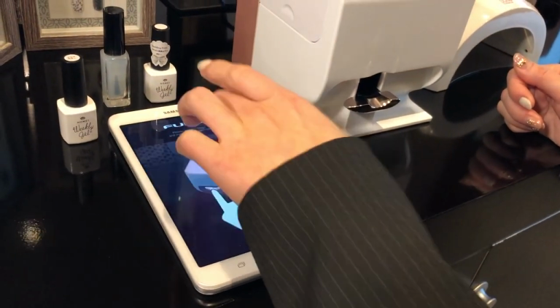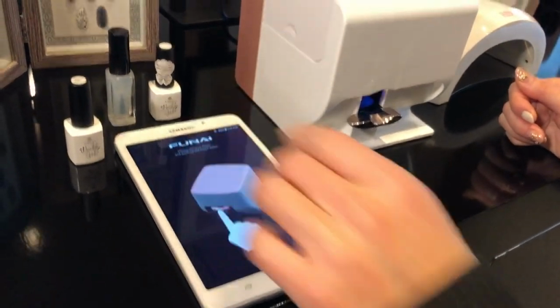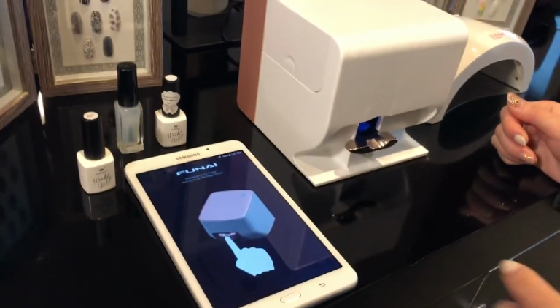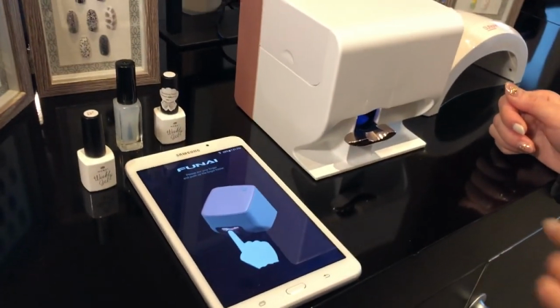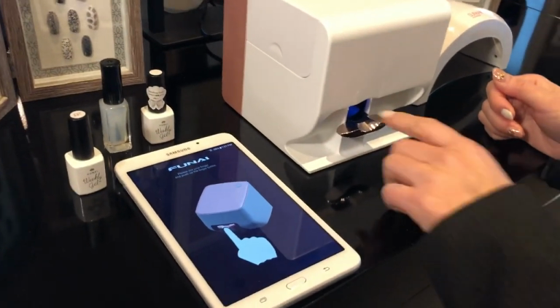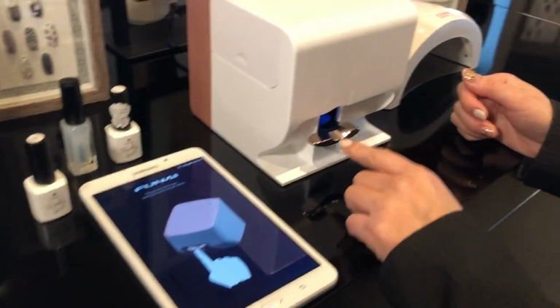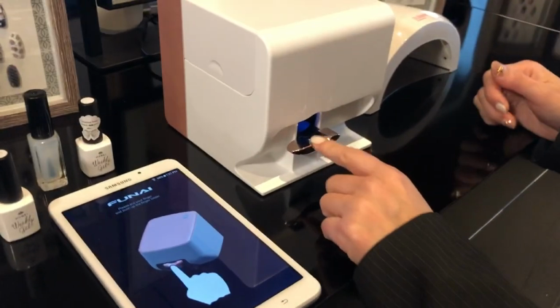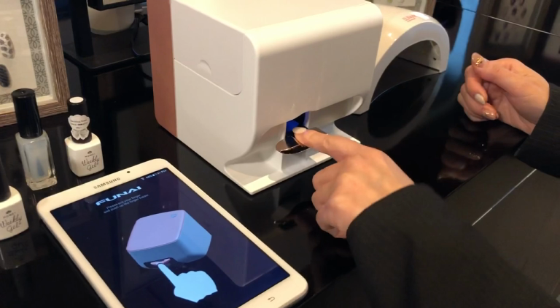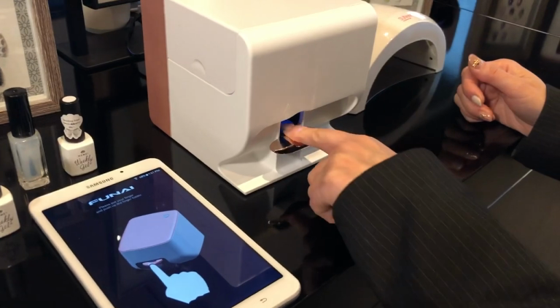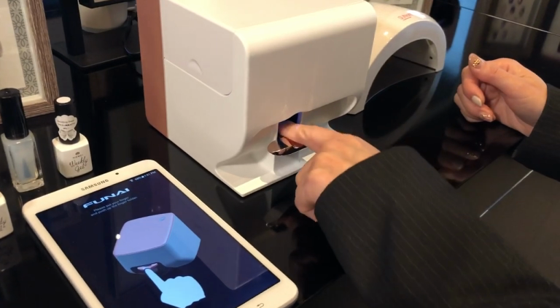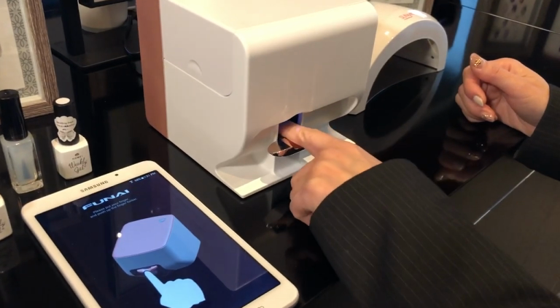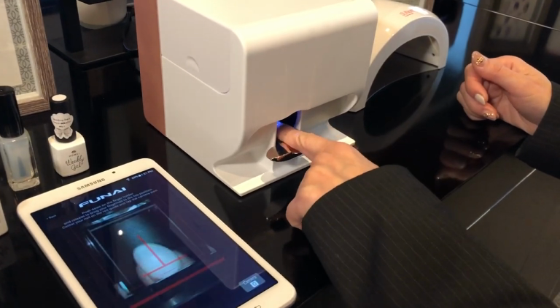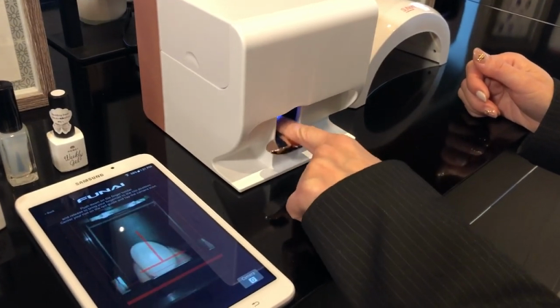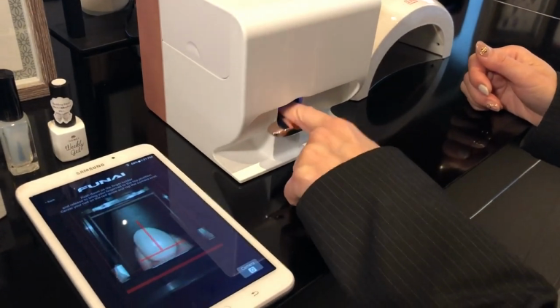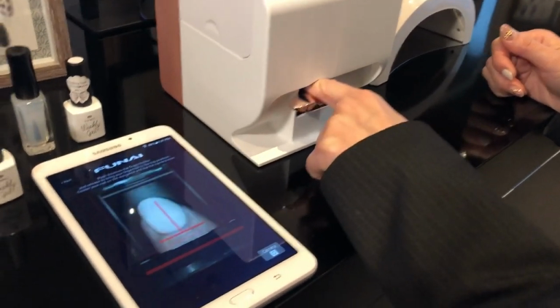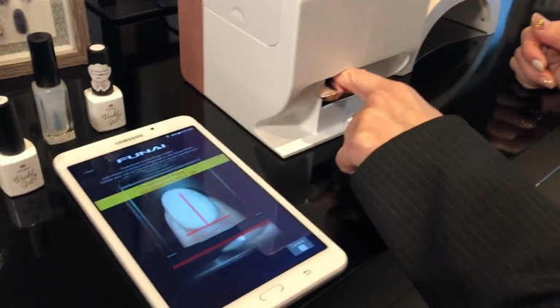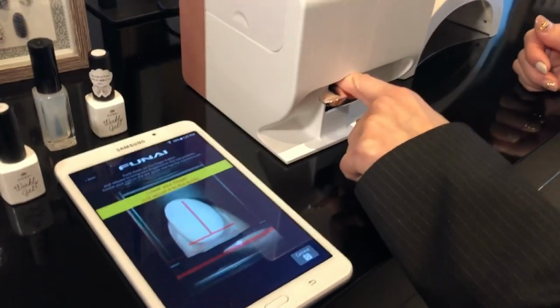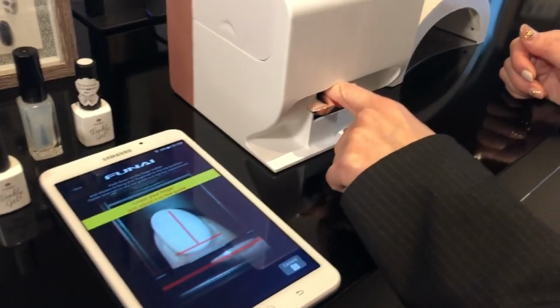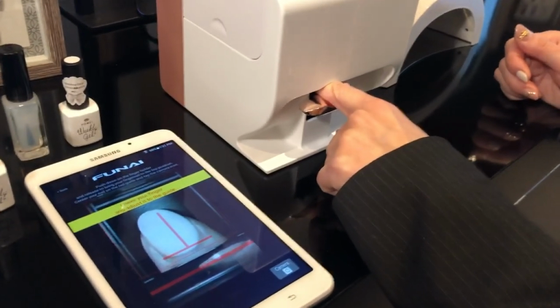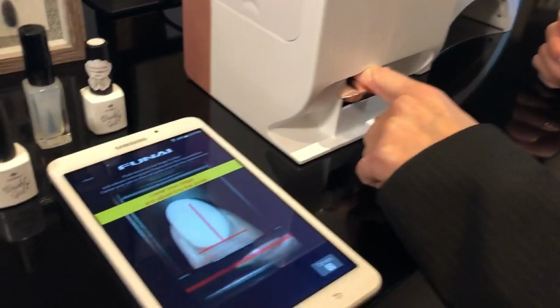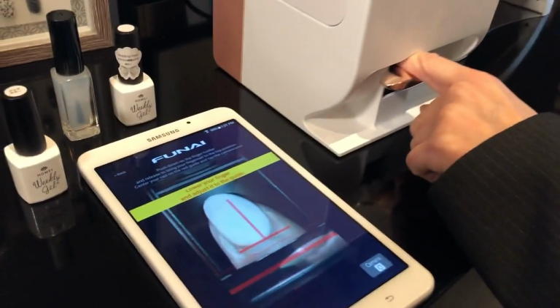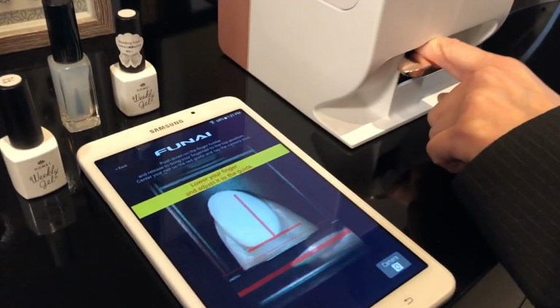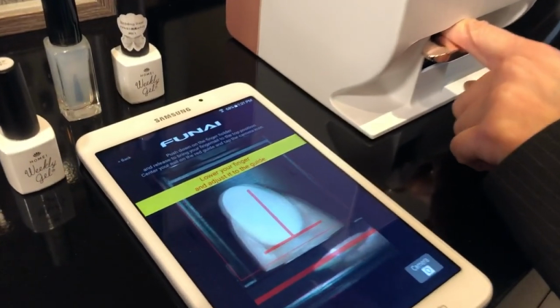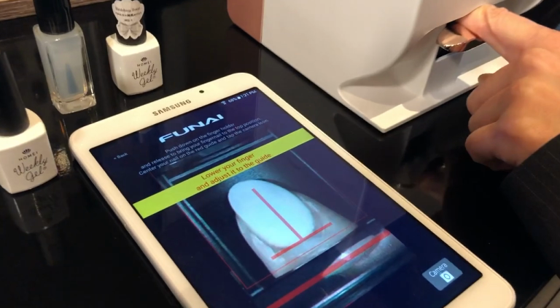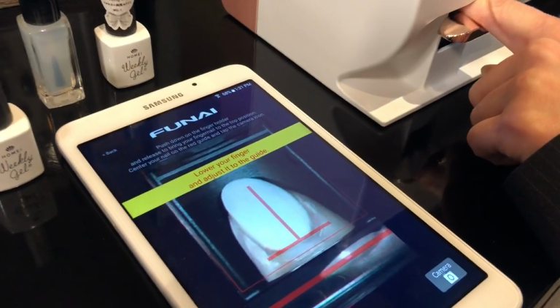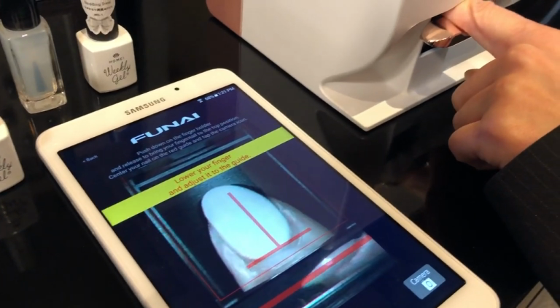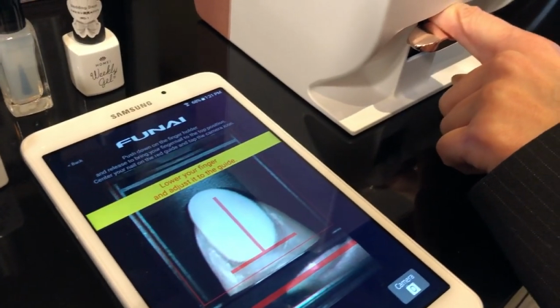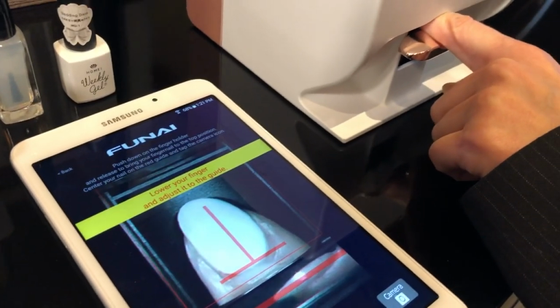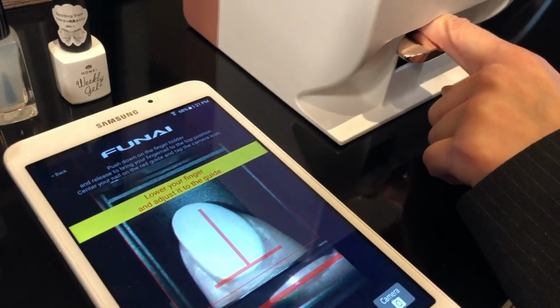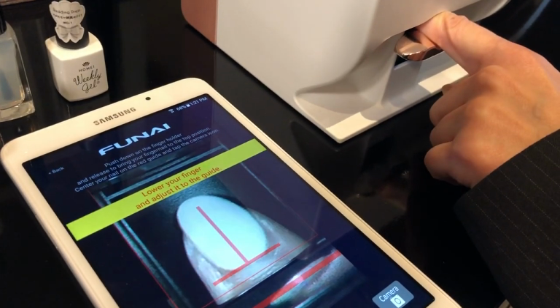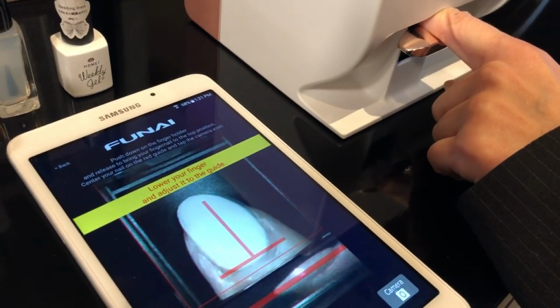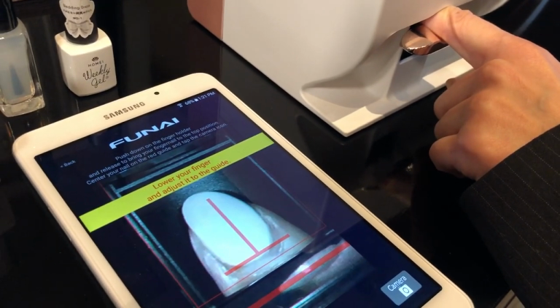Once you select the design, you put your finger in the cradle. Once your fingers are in, you're going to align the line with your nail.